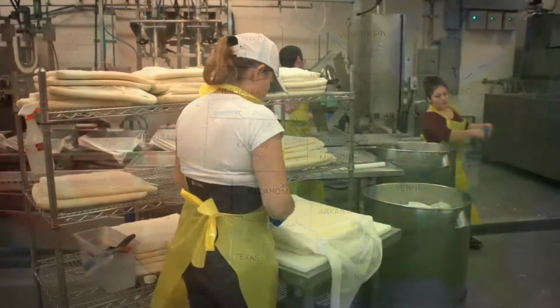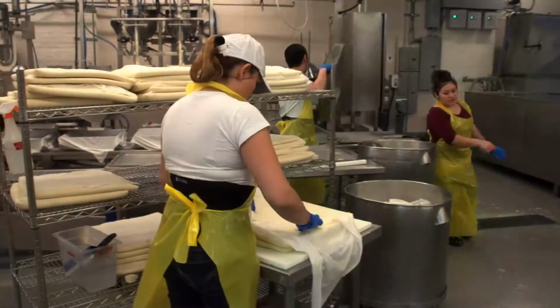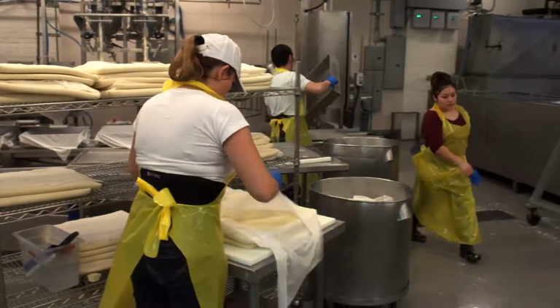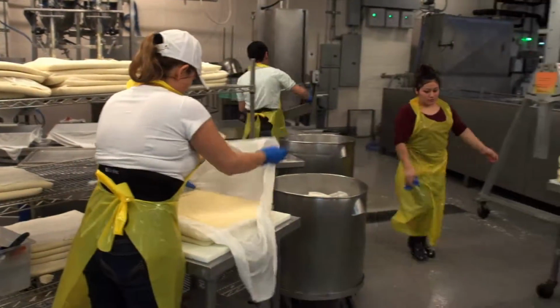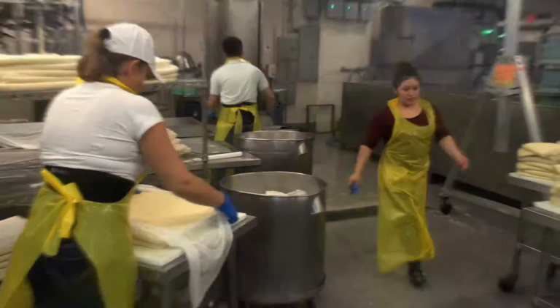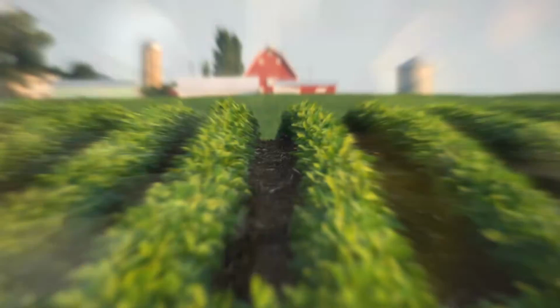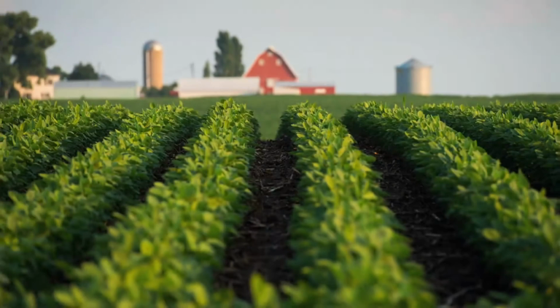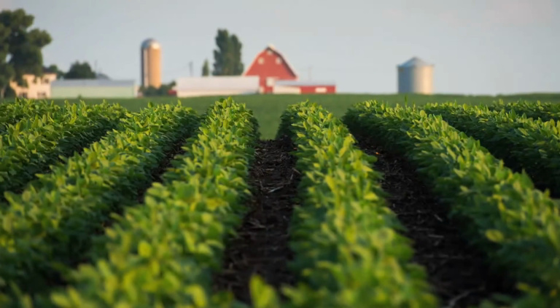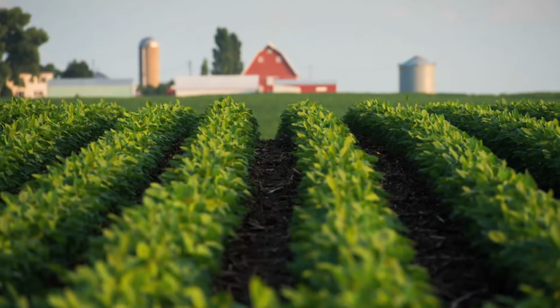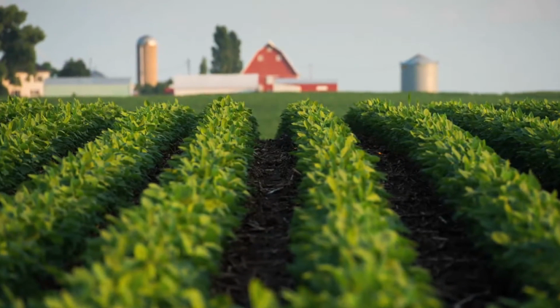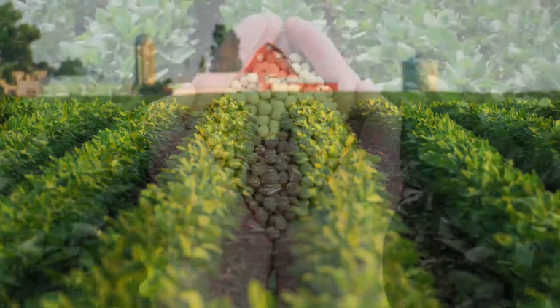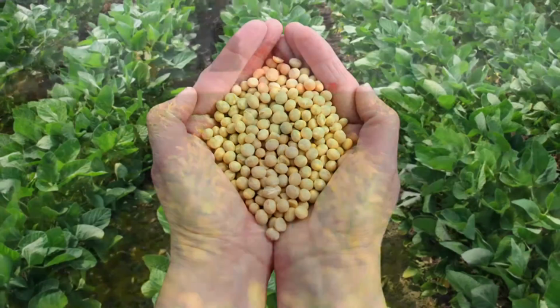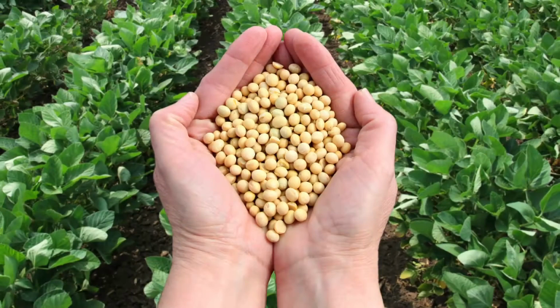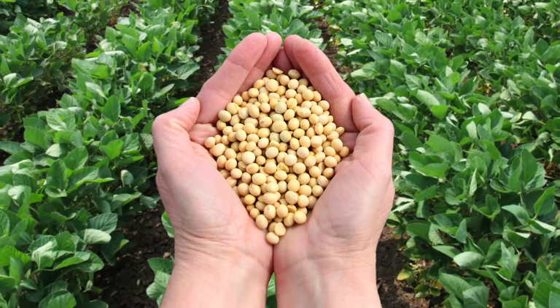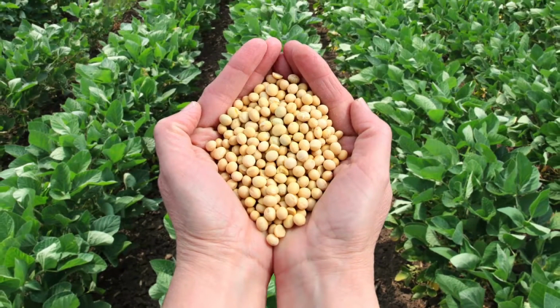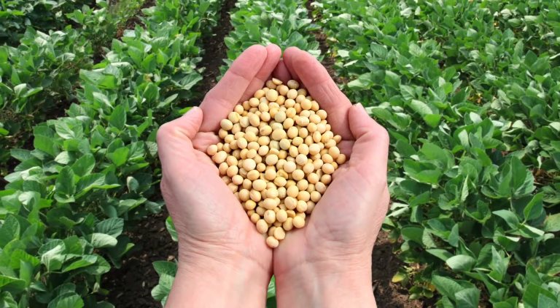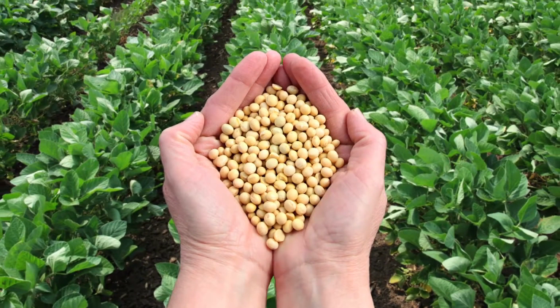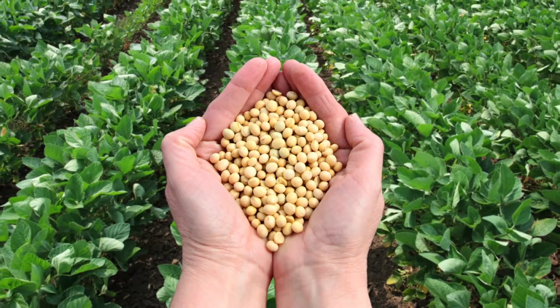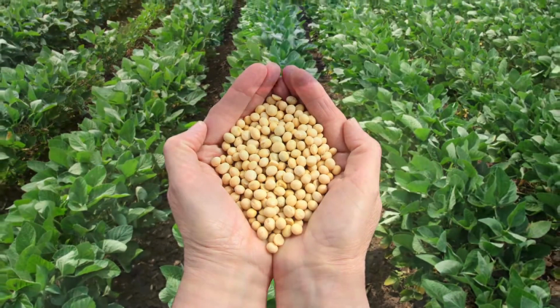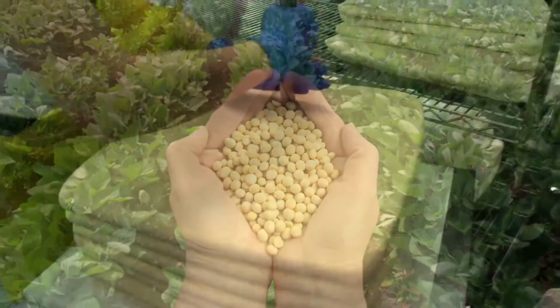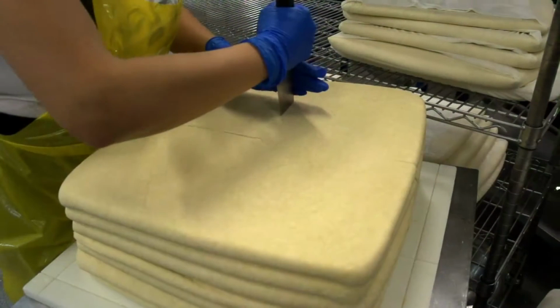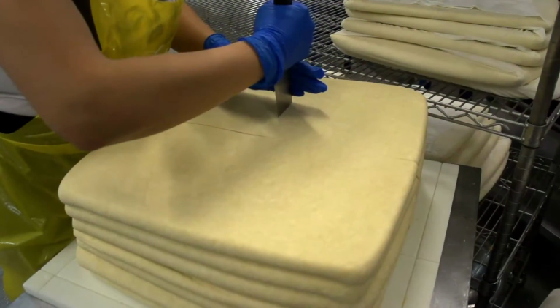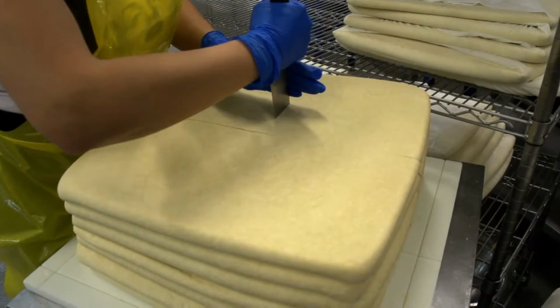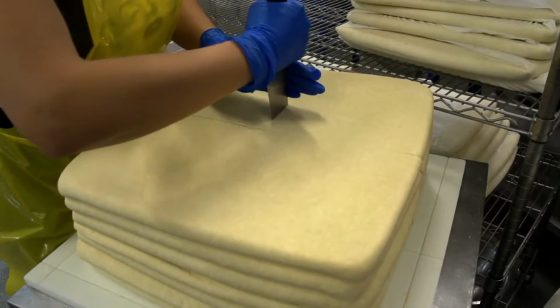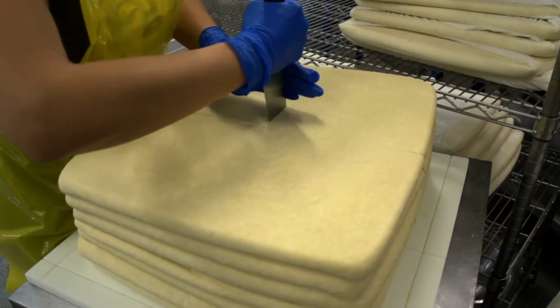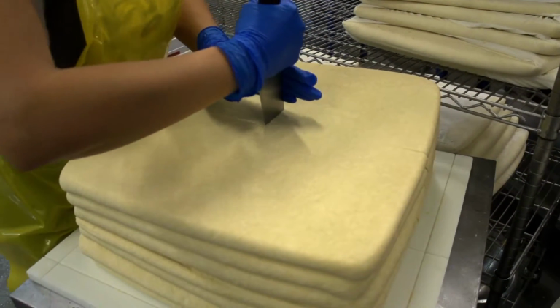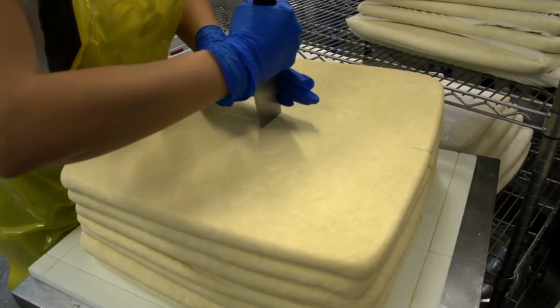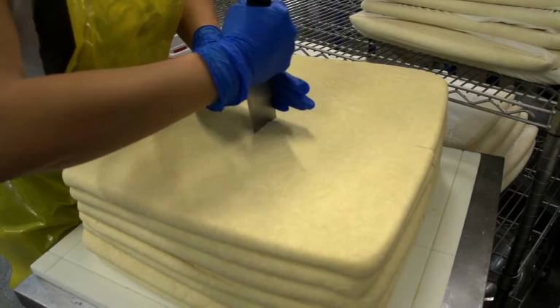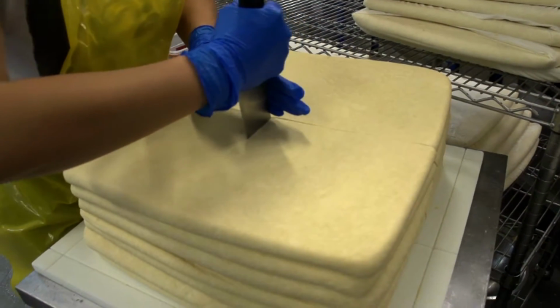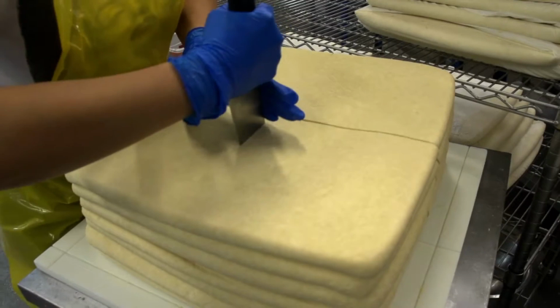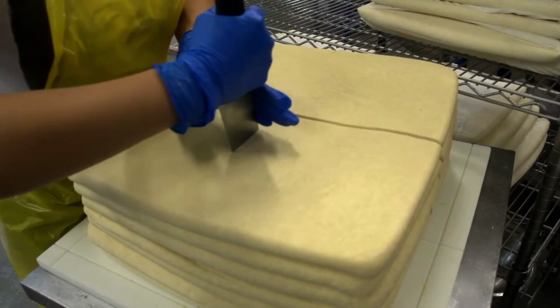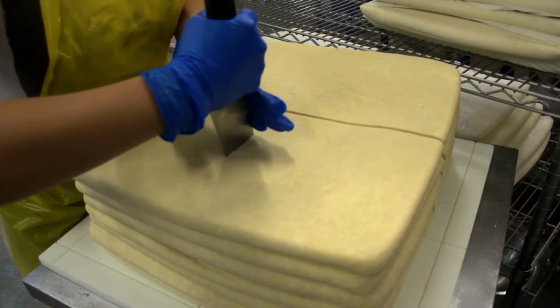We want to grow a good company, we want to grow good tofu — everything is starting from that seedling of a bean. Without quality, I don't think we are anywhere on the tofu market.